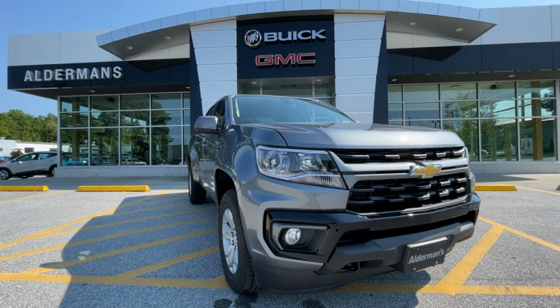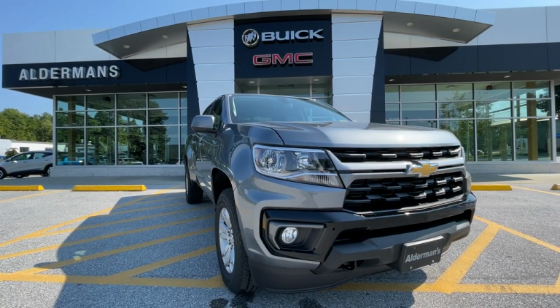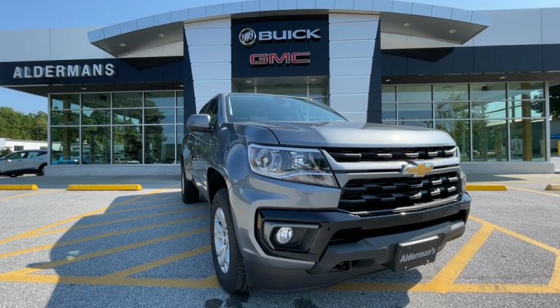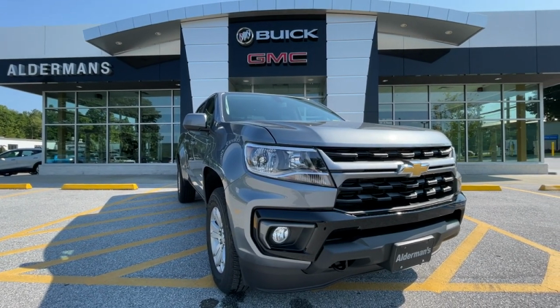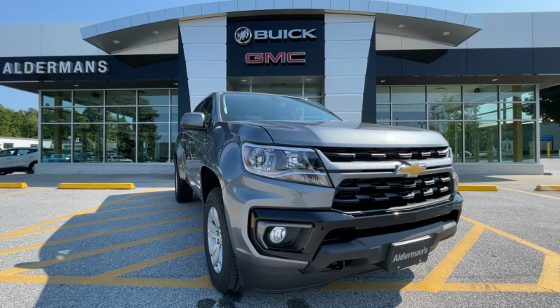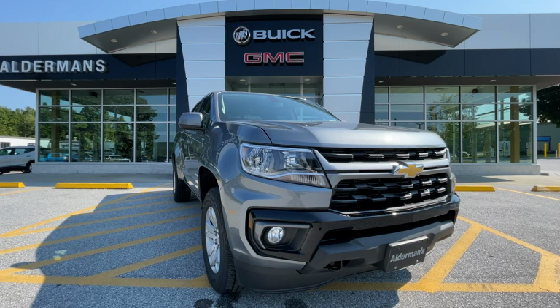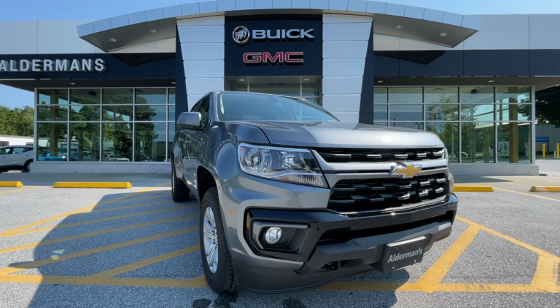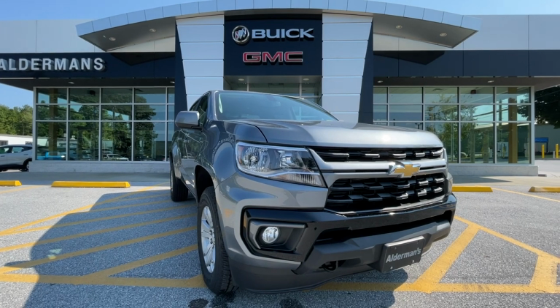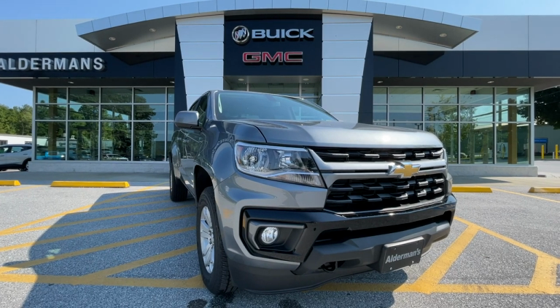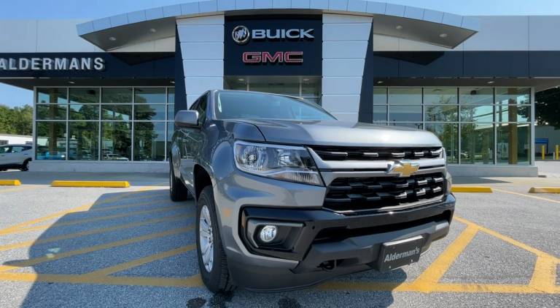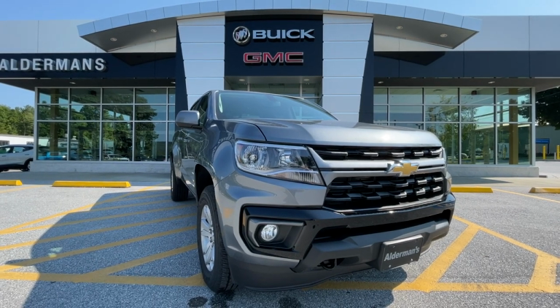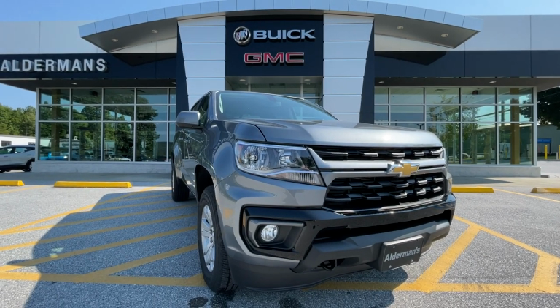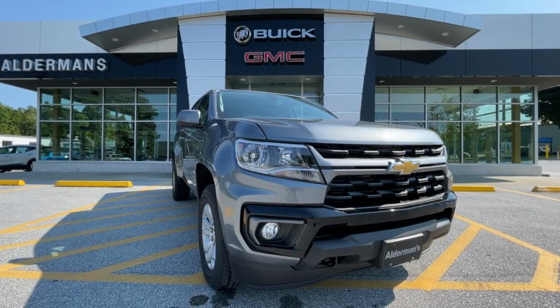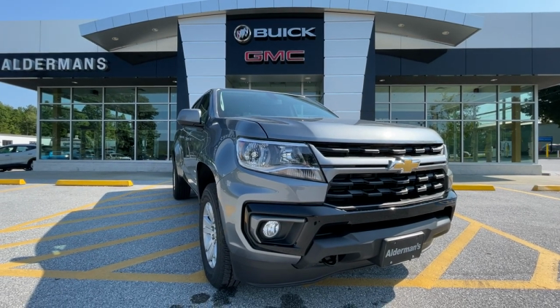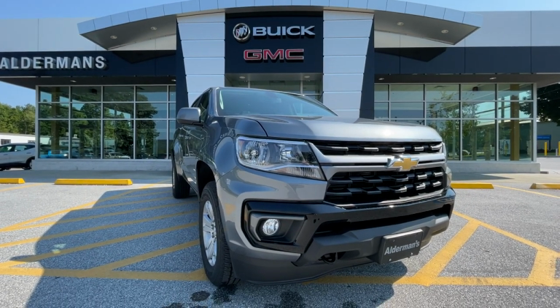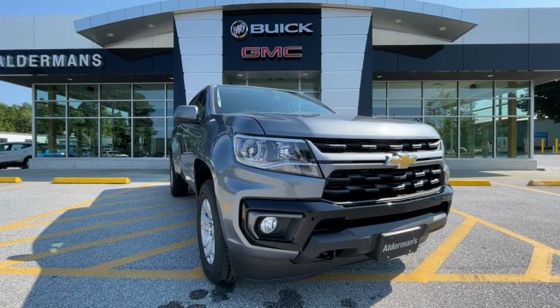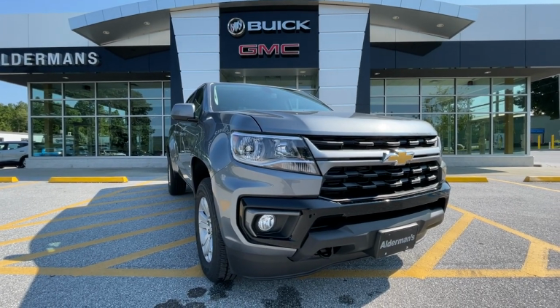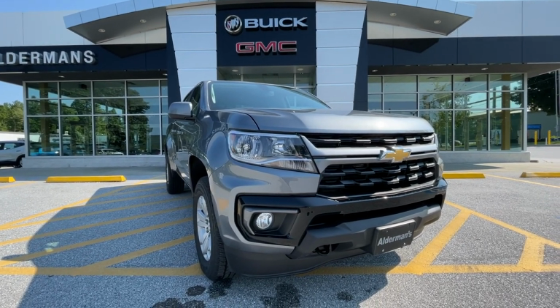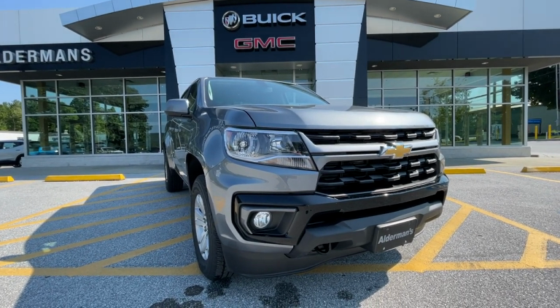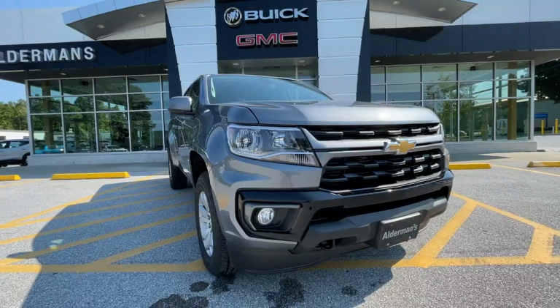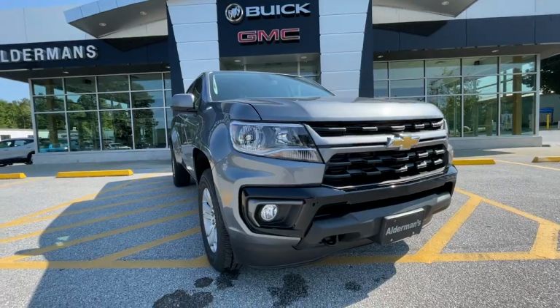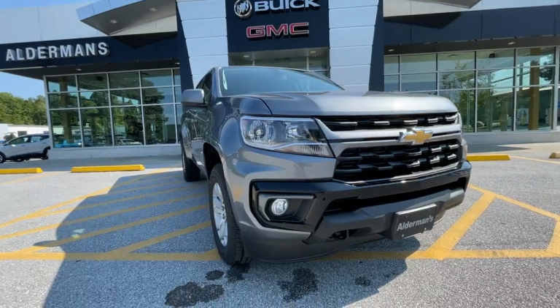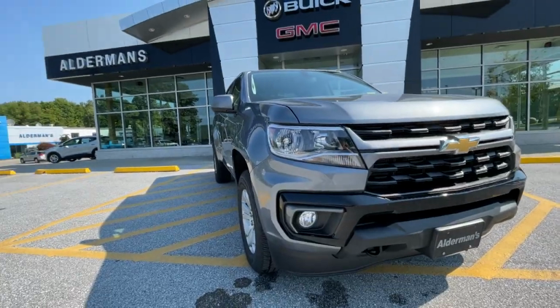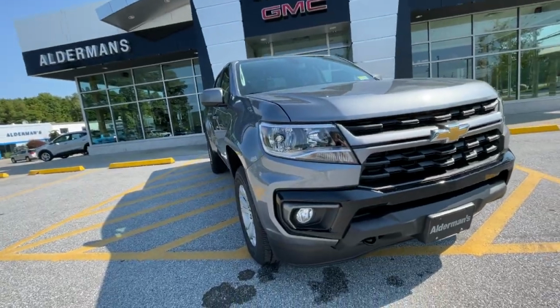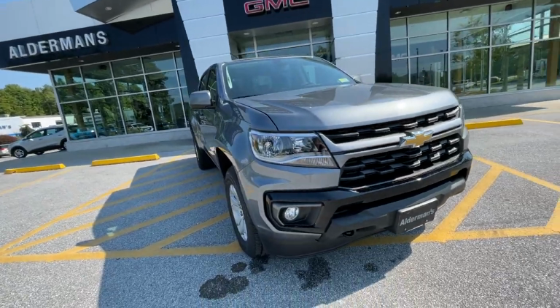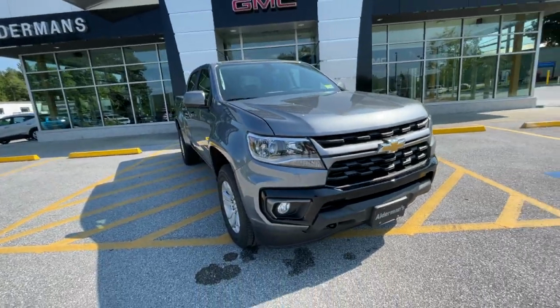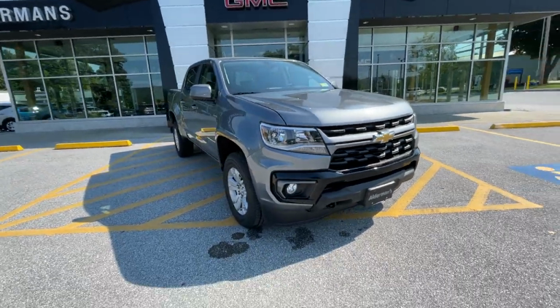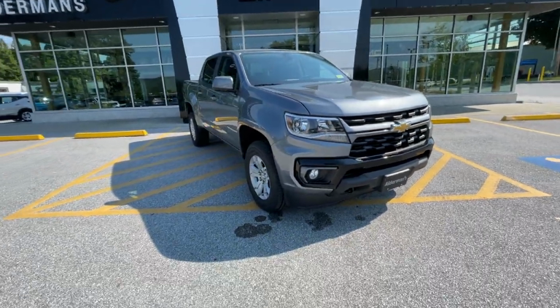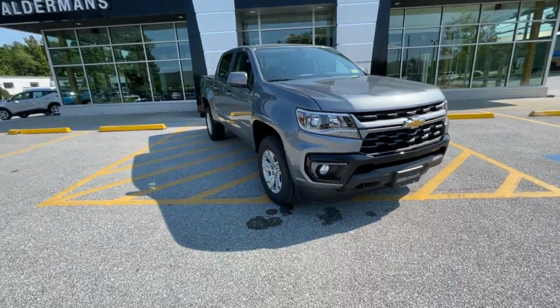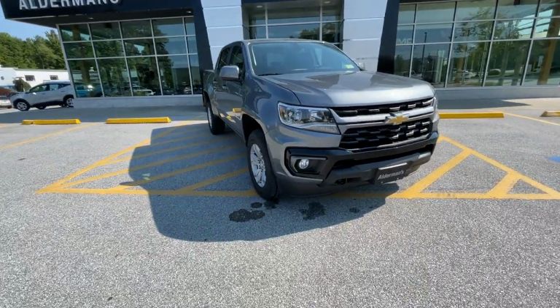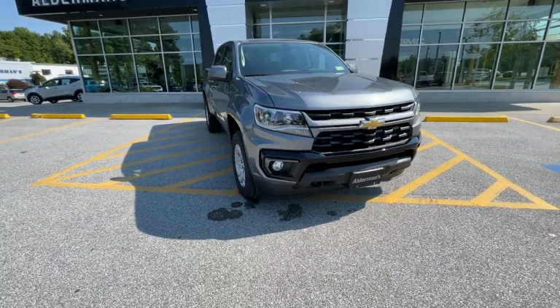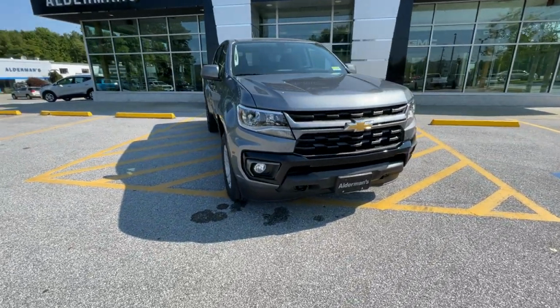Morgan, I just wanted to thank you for your recent inquiry on this beautiful and just arrived 2022 Chevrolet Colorado. This is the all-wheel drive LT, and this is a good-looking truck.